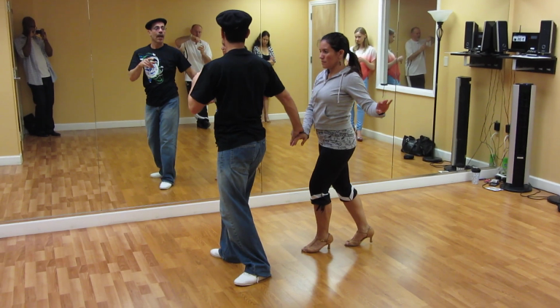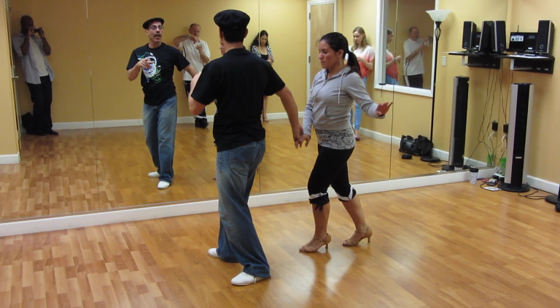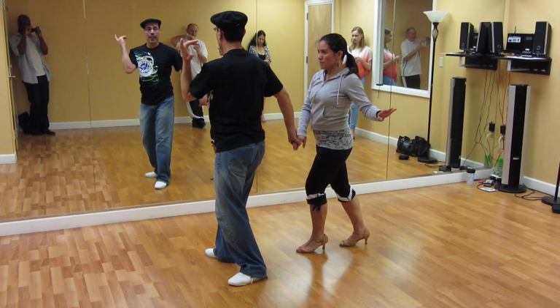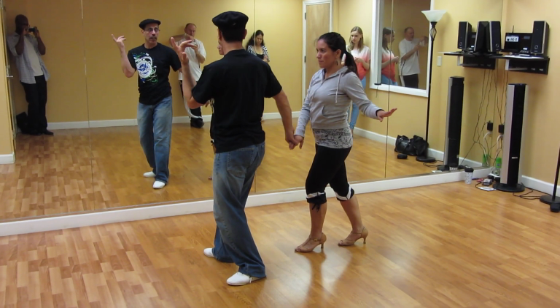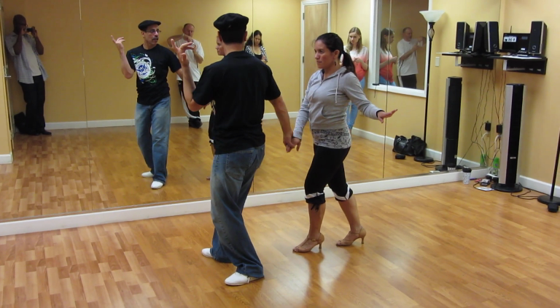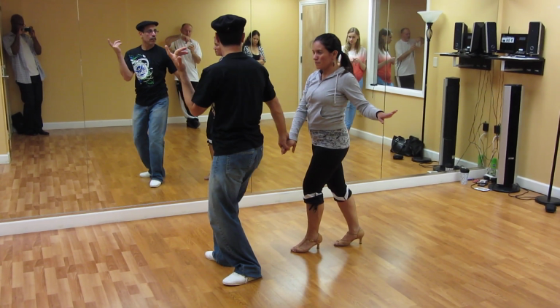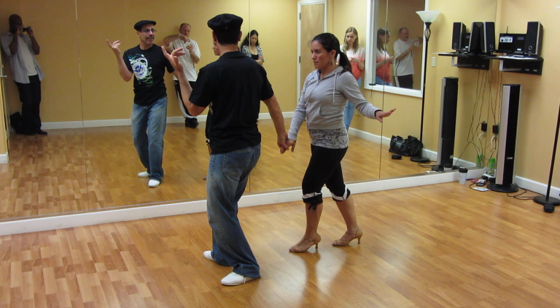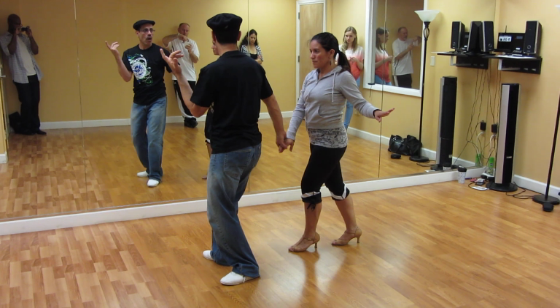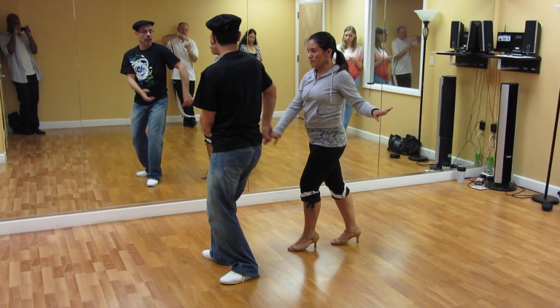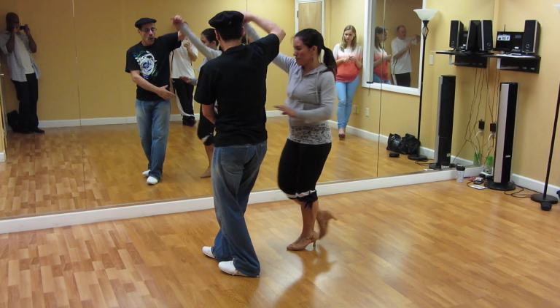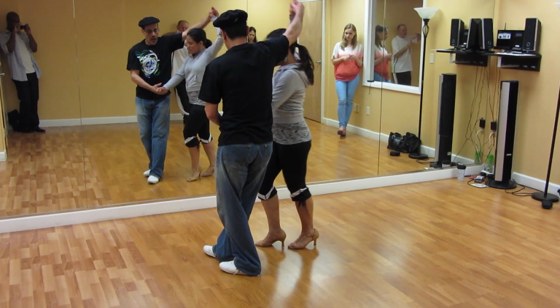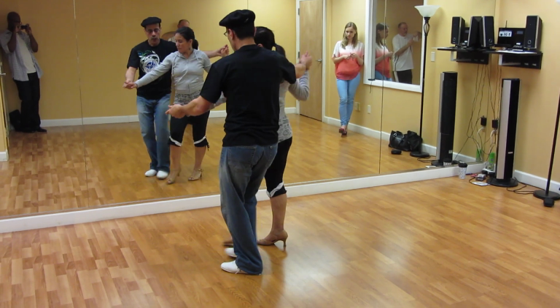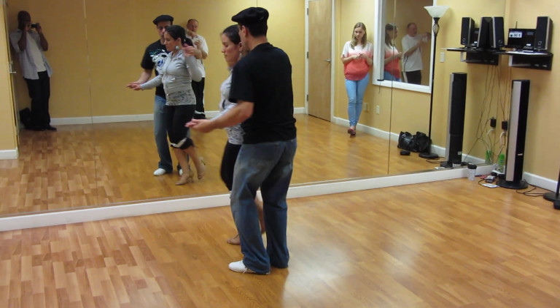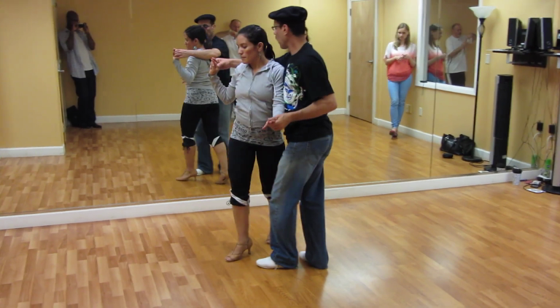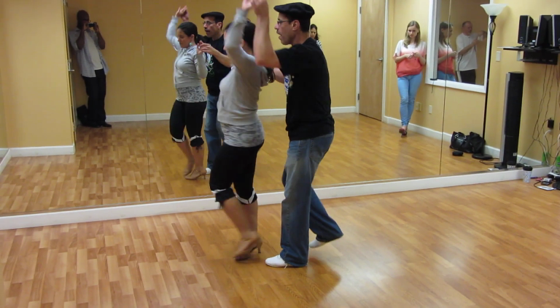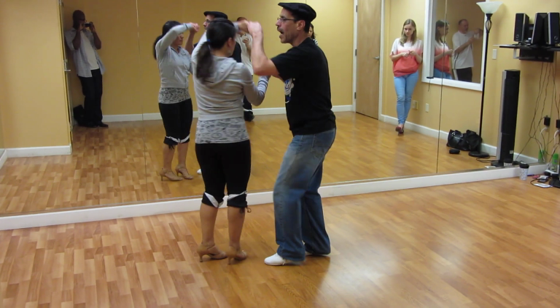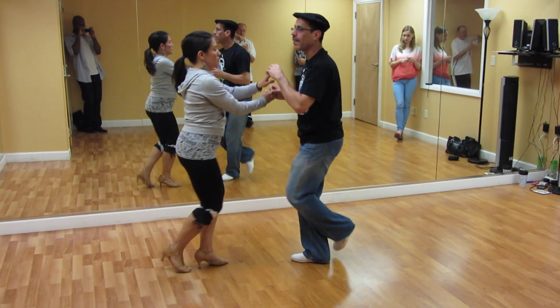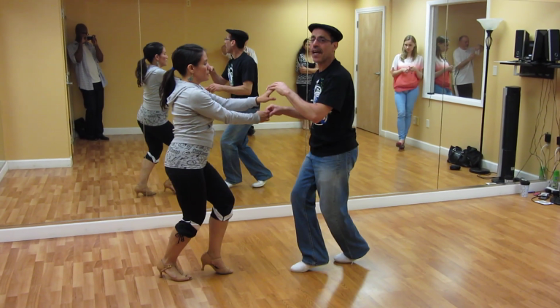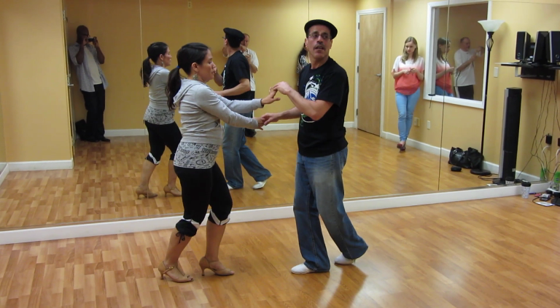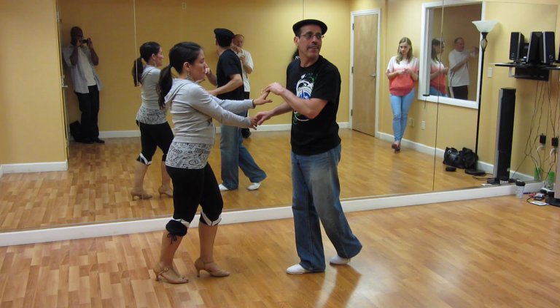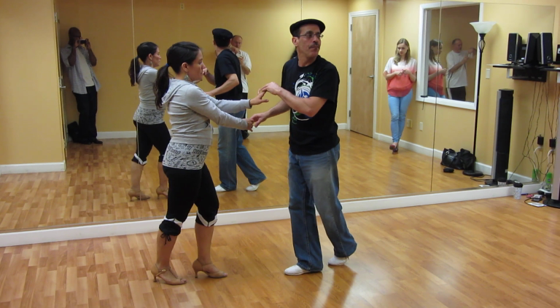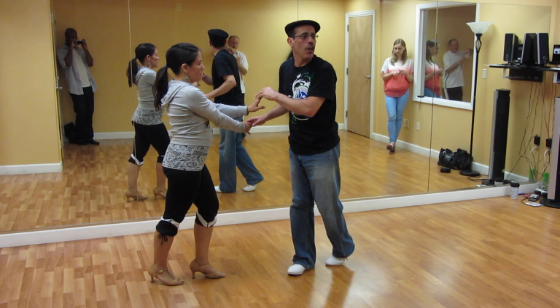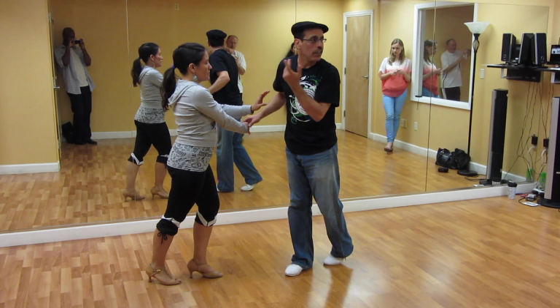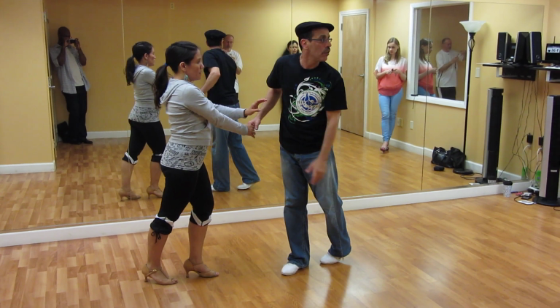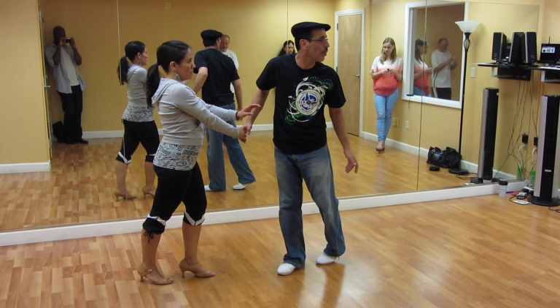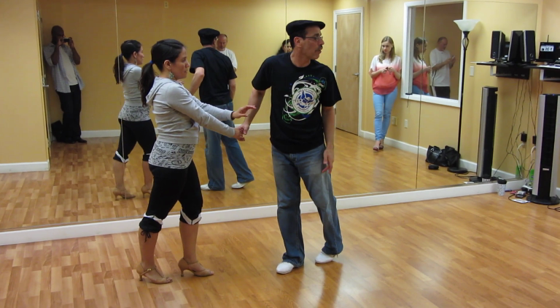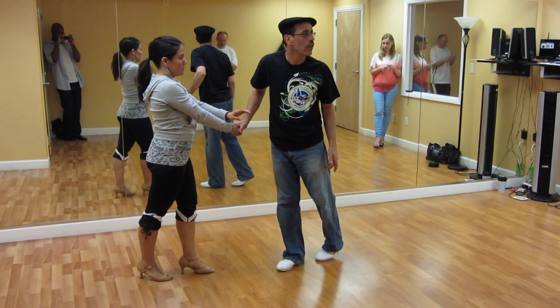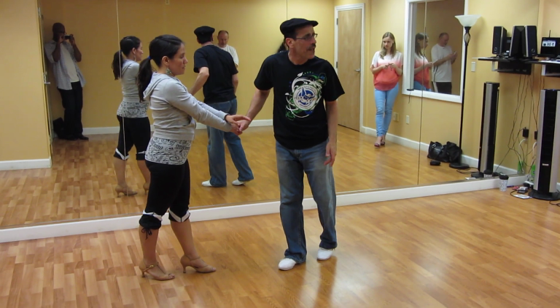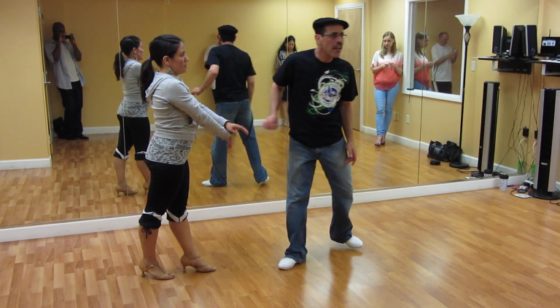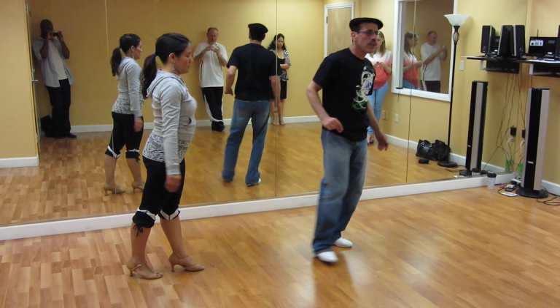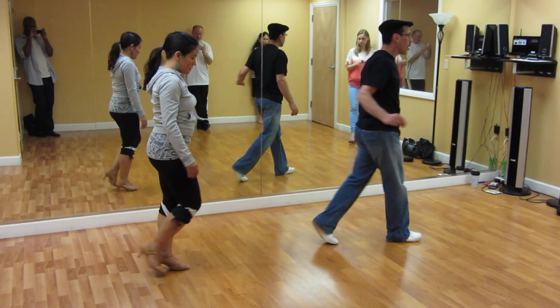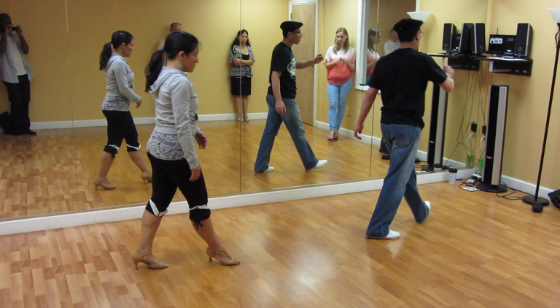And then you can just lead her to basic crossing. One, two, three, five, six, seven. Basic step. Or you can lead her to anyone else, okay? Let it work with the music if possible.